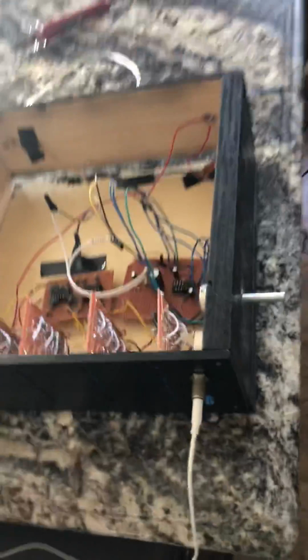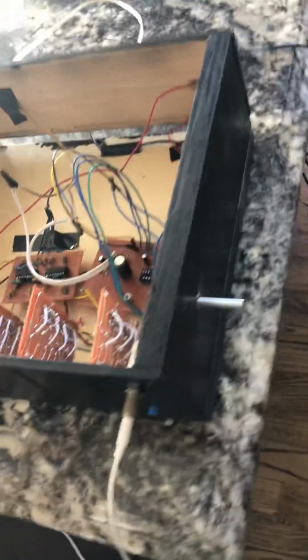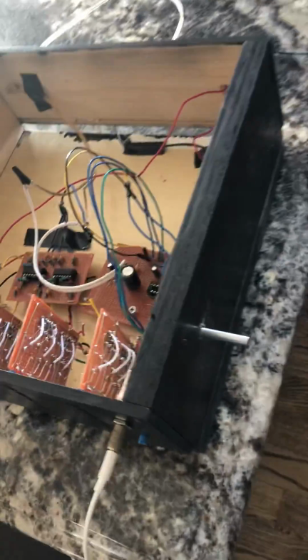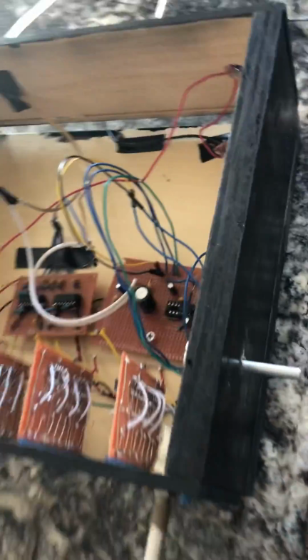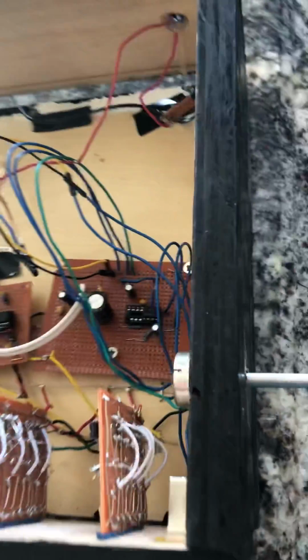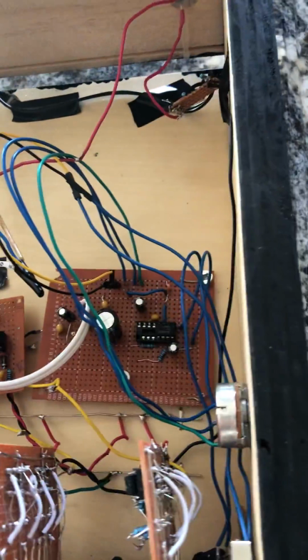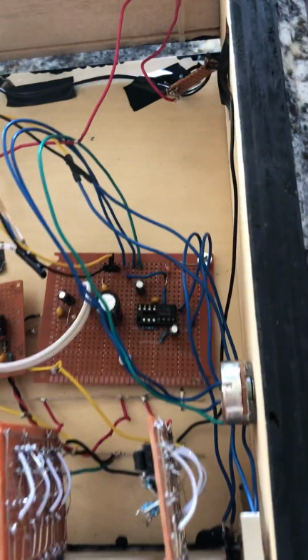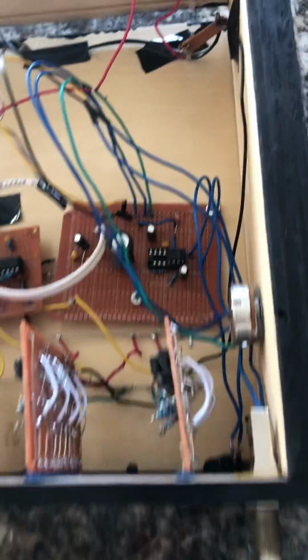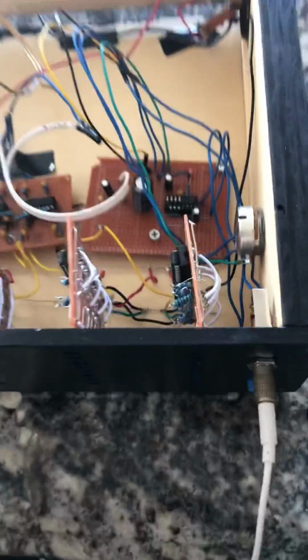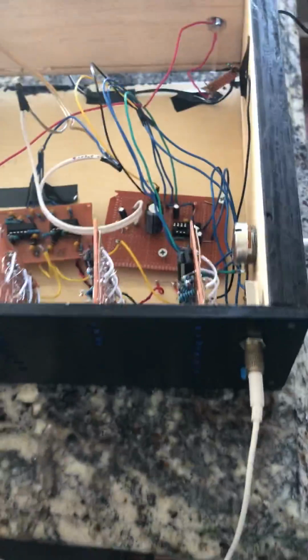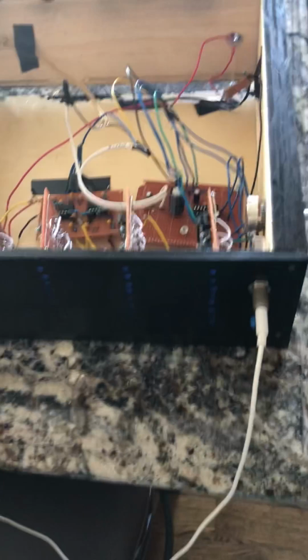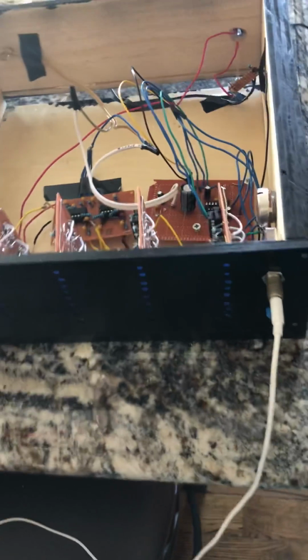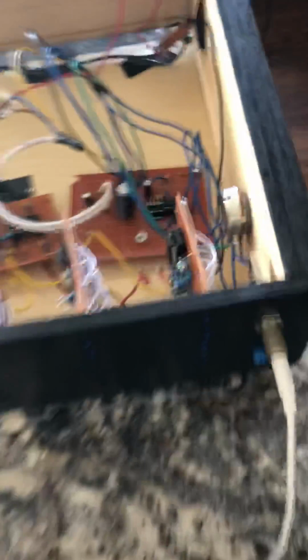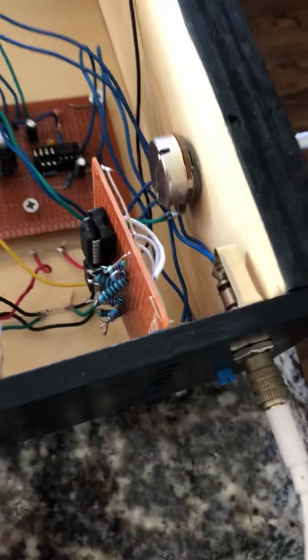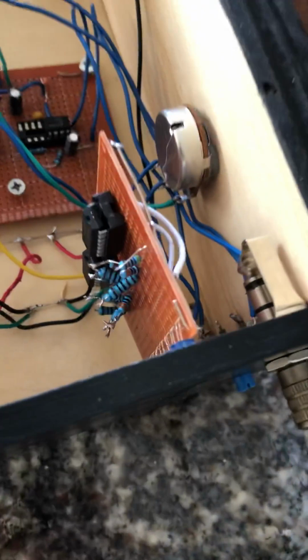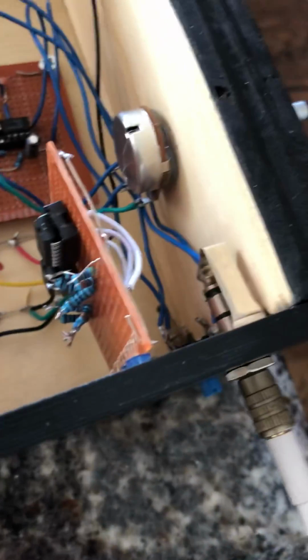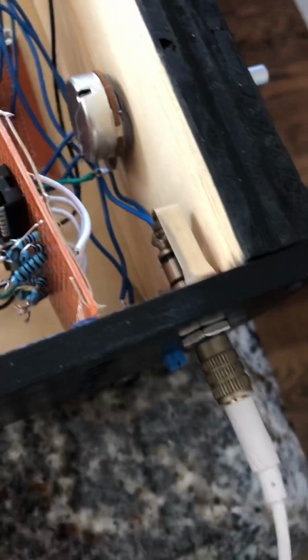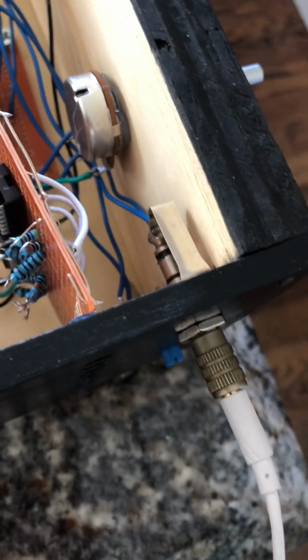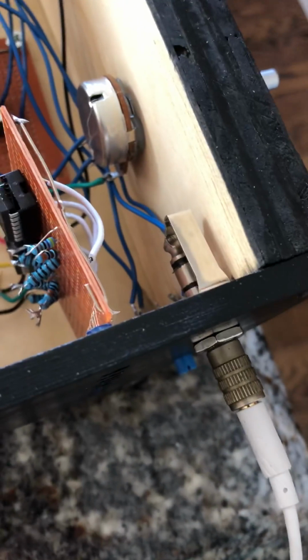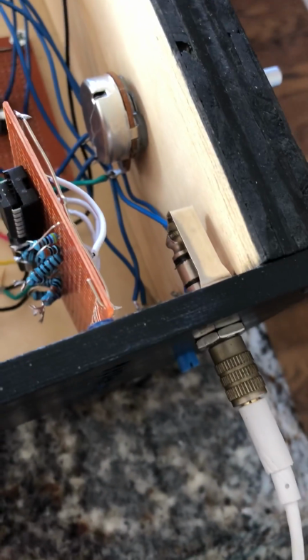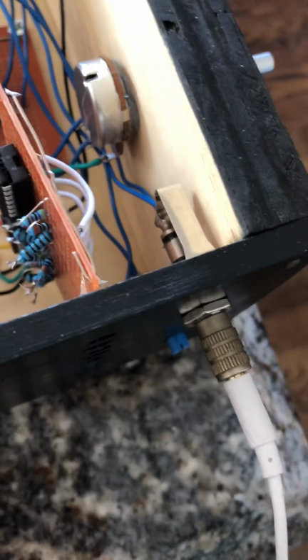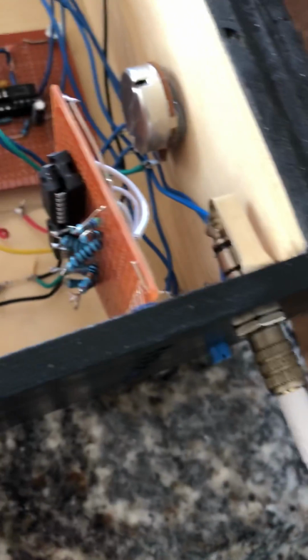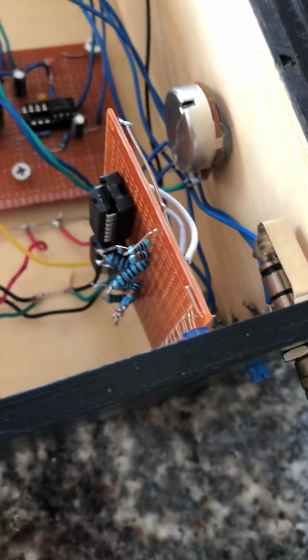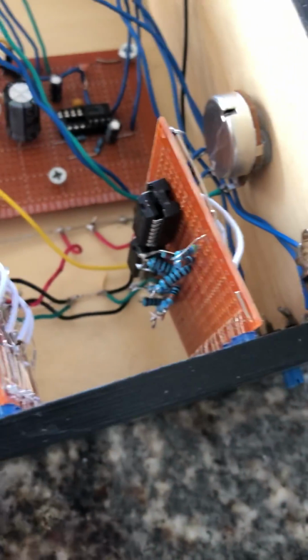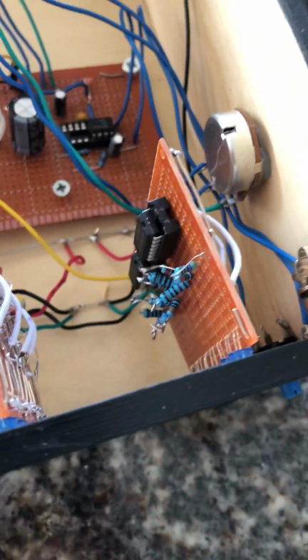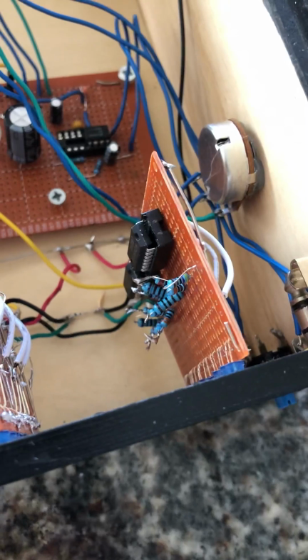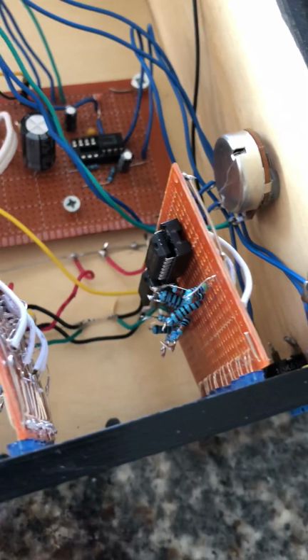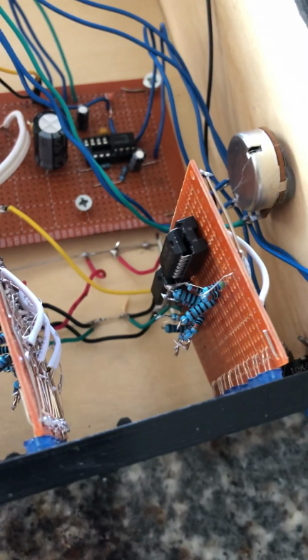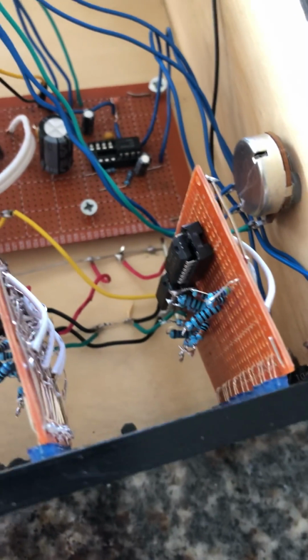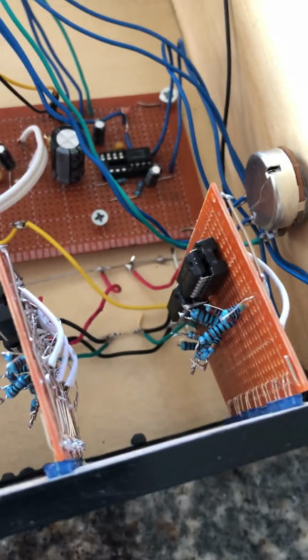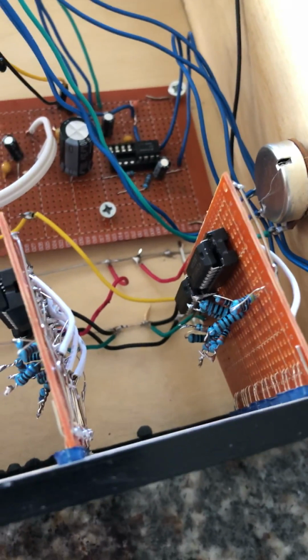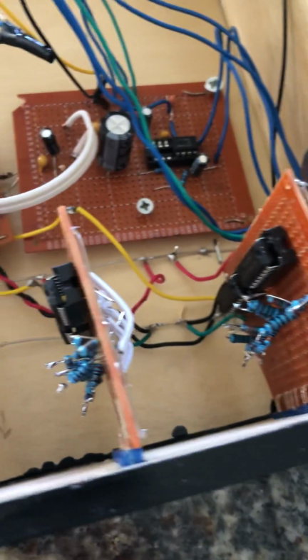The volume potentiometer is right here on the side, because I didn't have a place on the front to put it. The audio input jack is a quarter-inch jack adapter for a conventional audio plug.